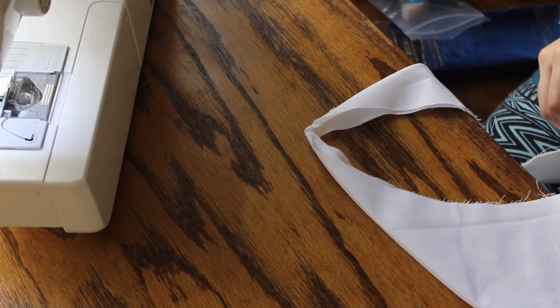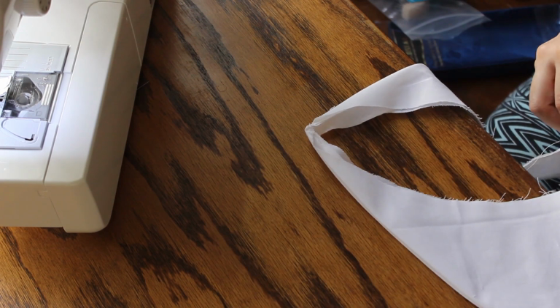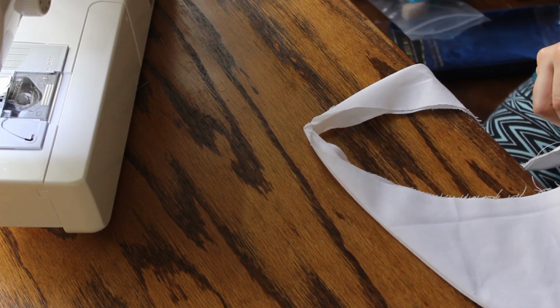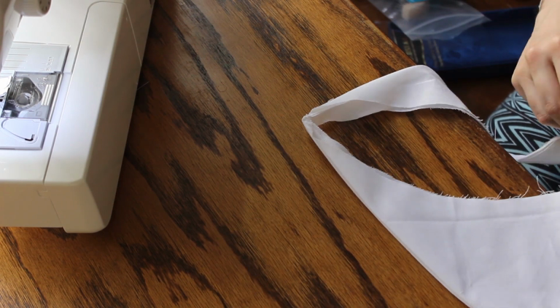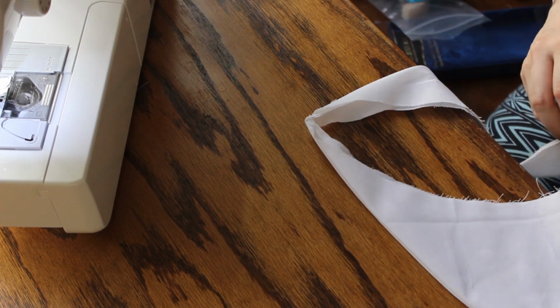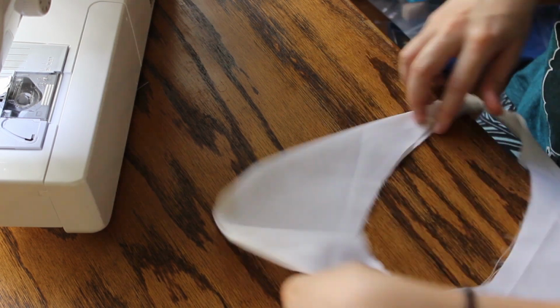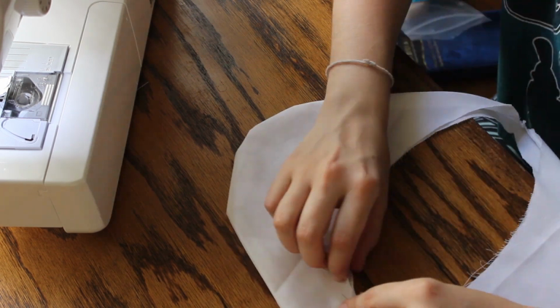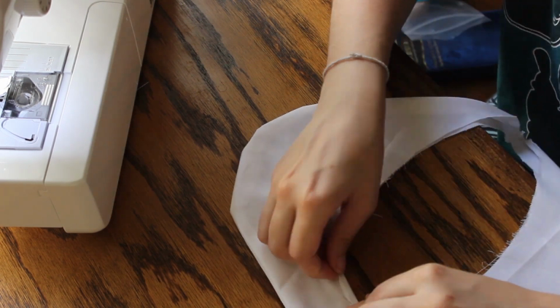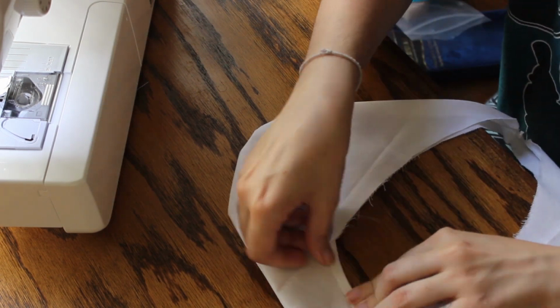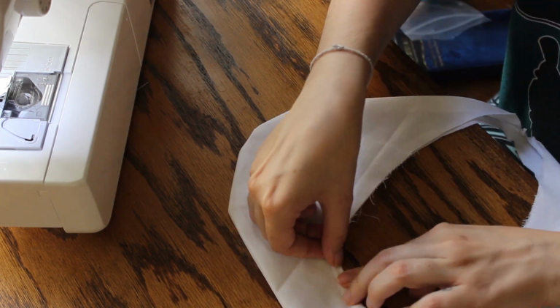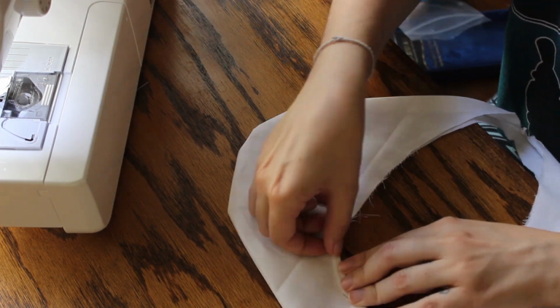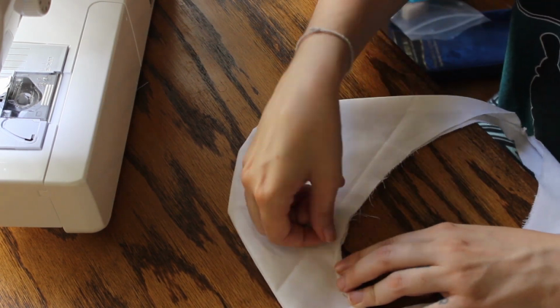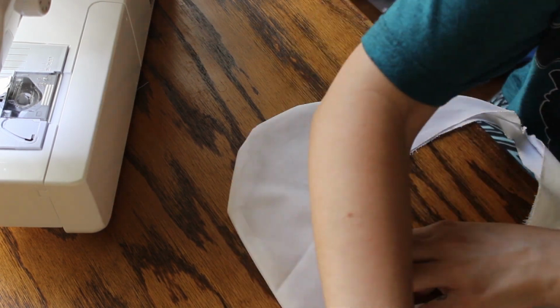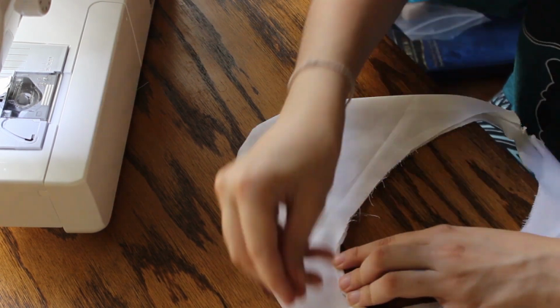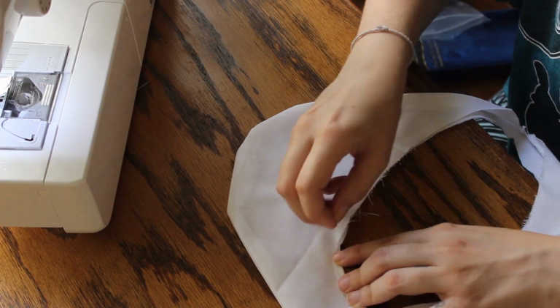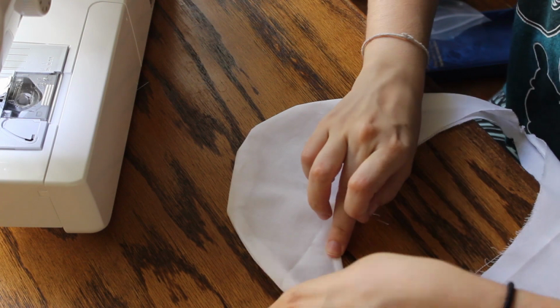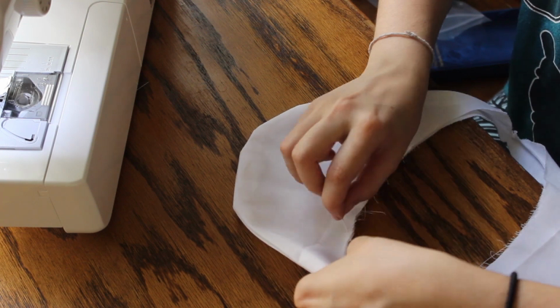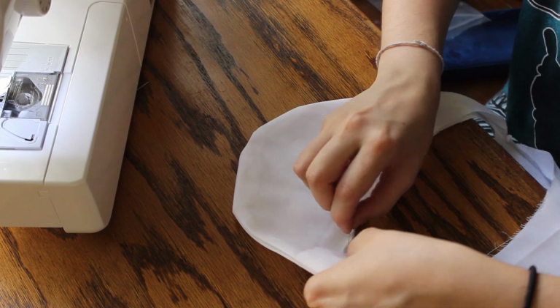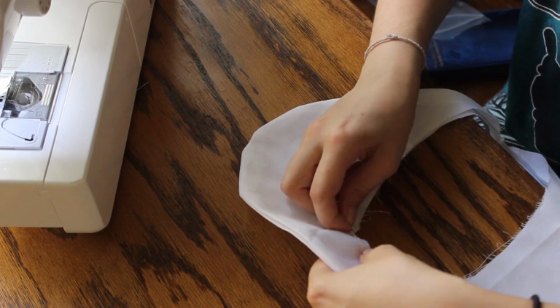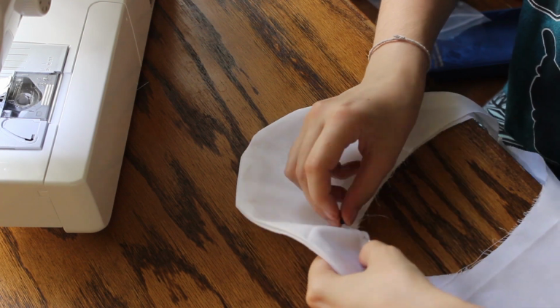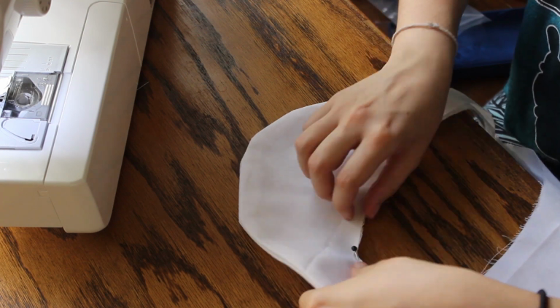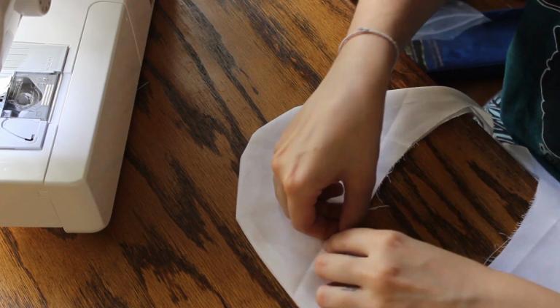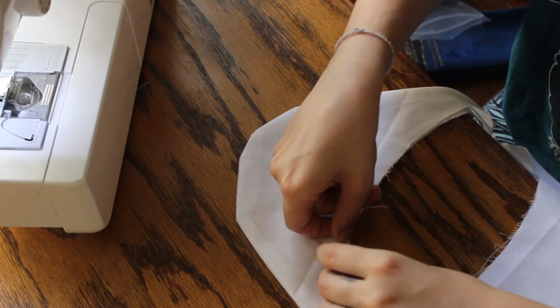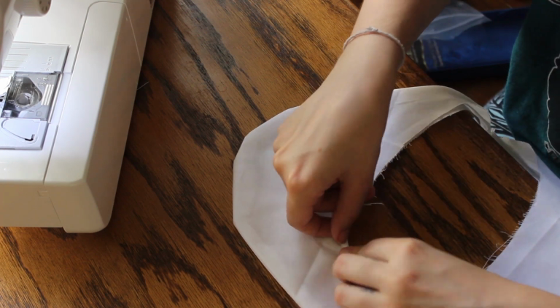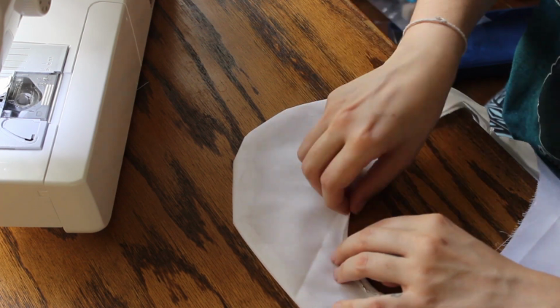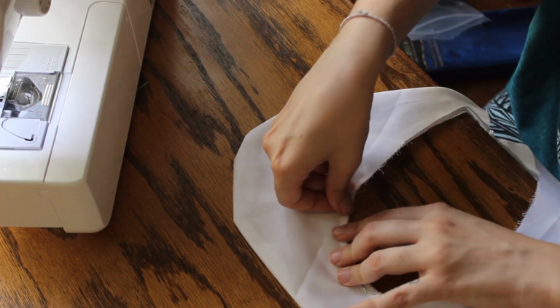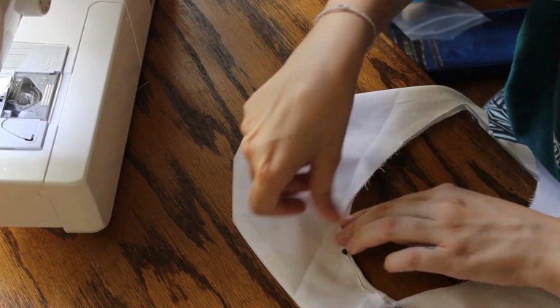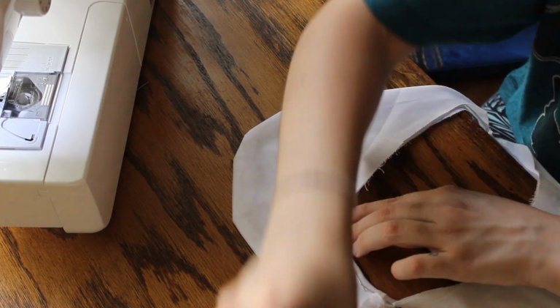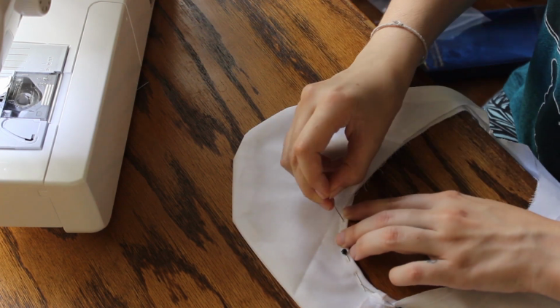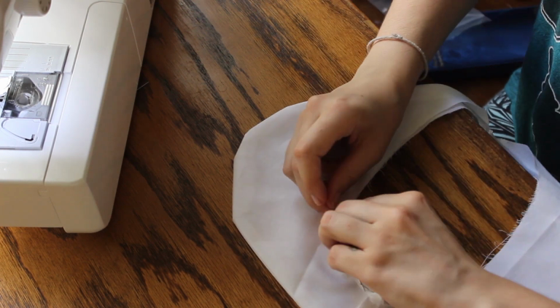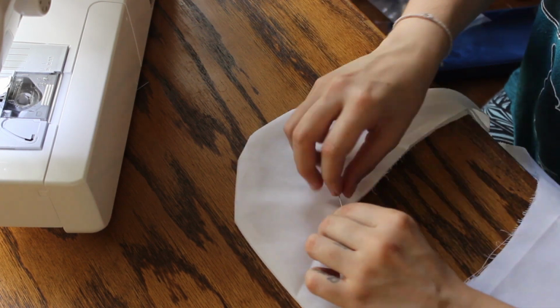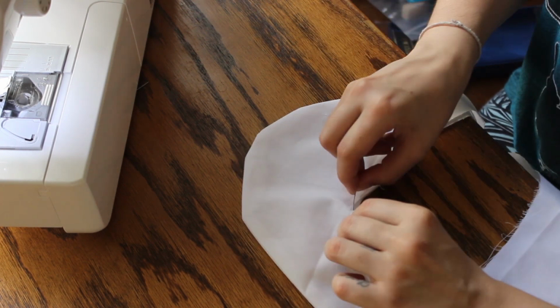I folded the edges in and then I sewed them. I did the same for the inner edge — fold, pin, sew.